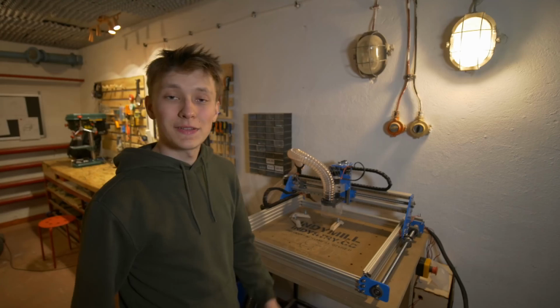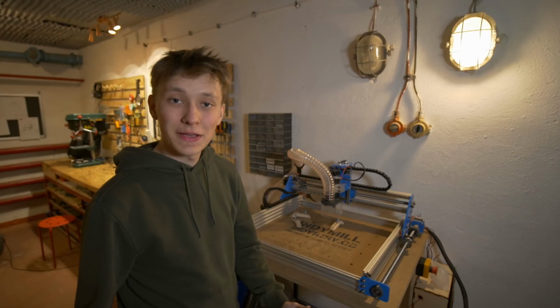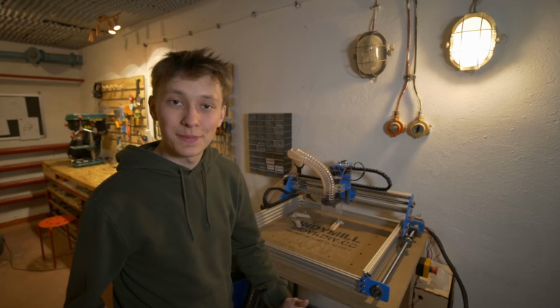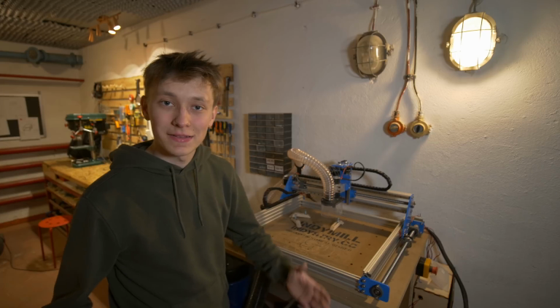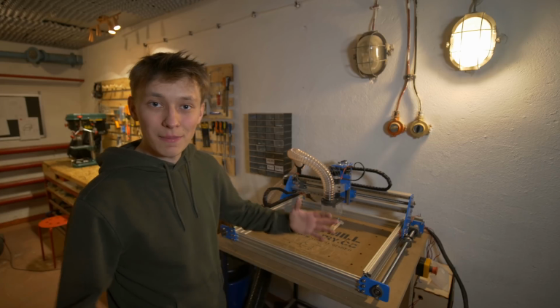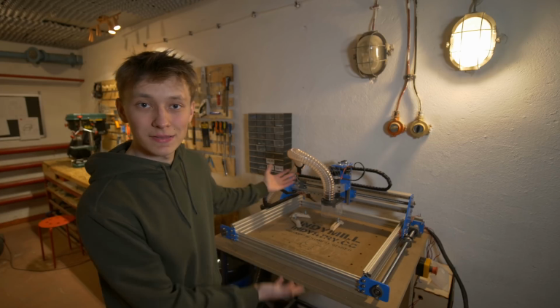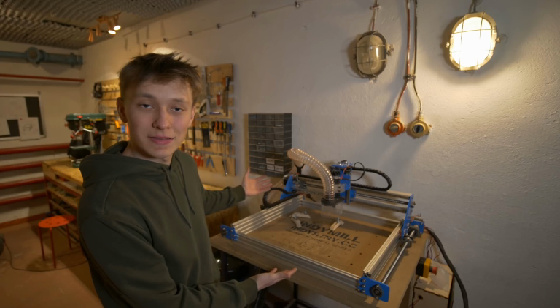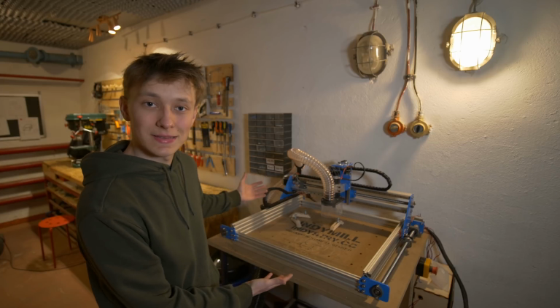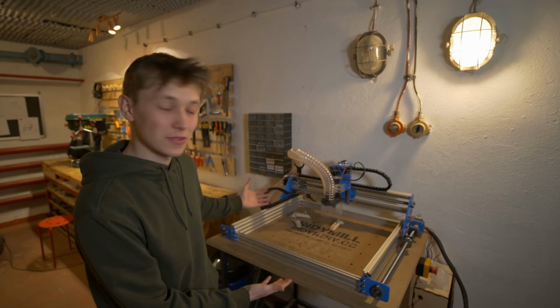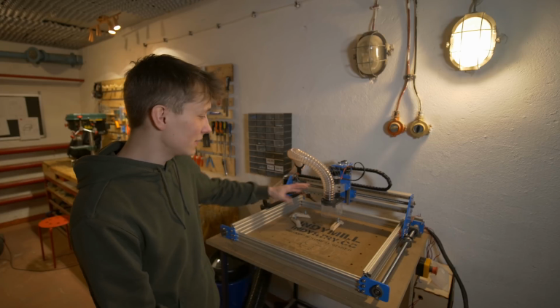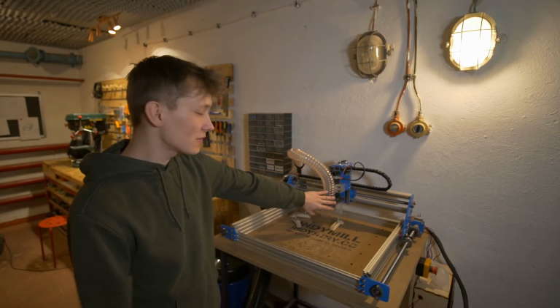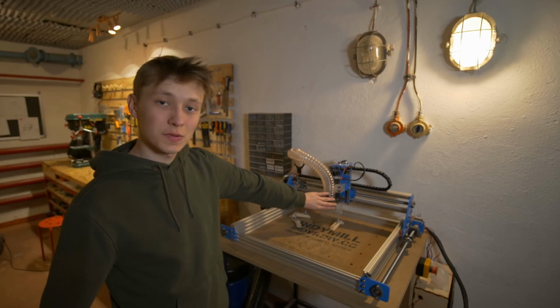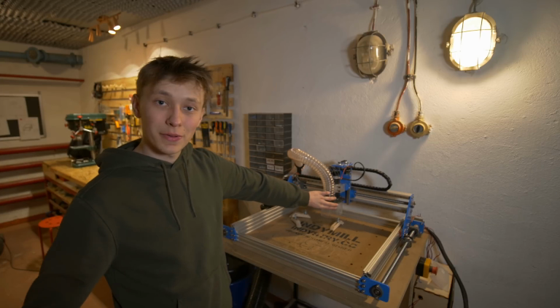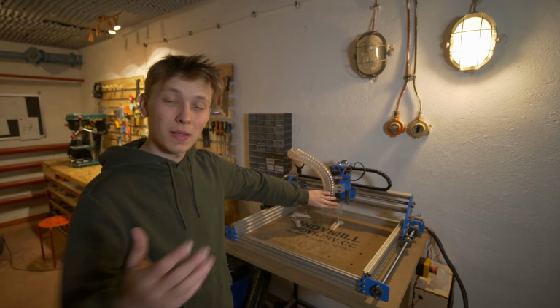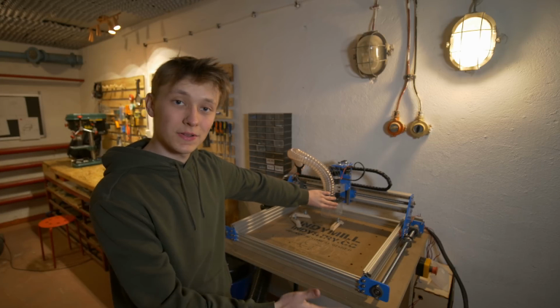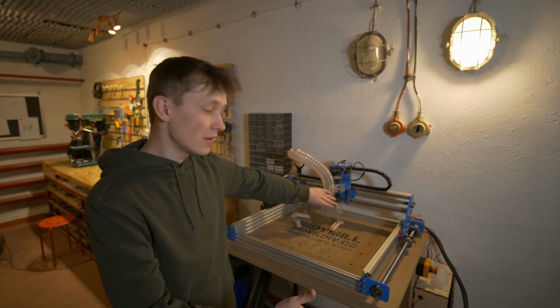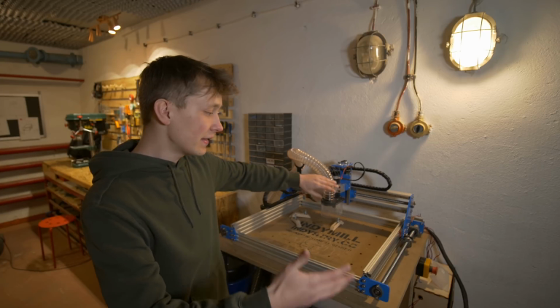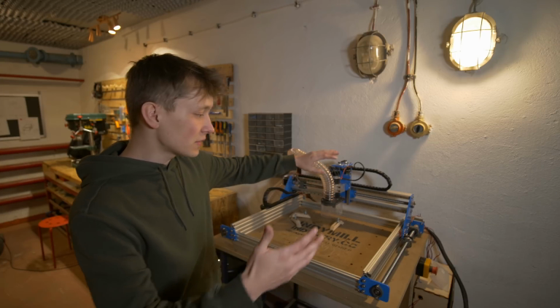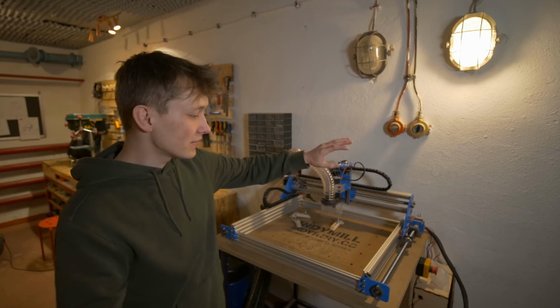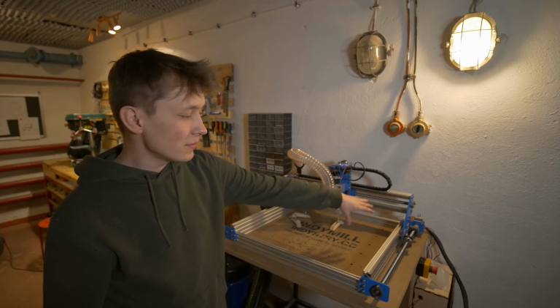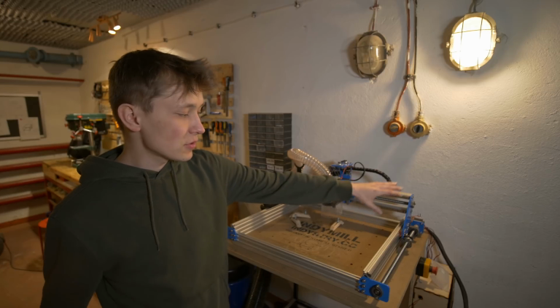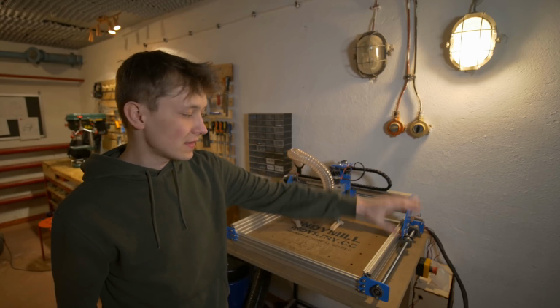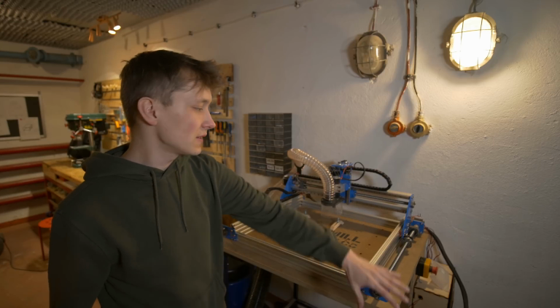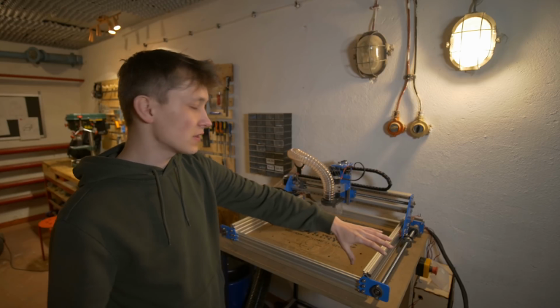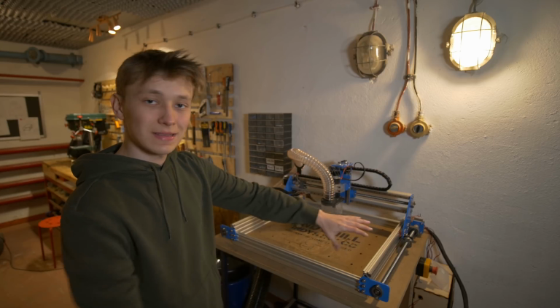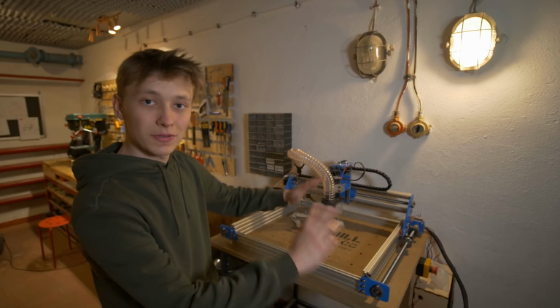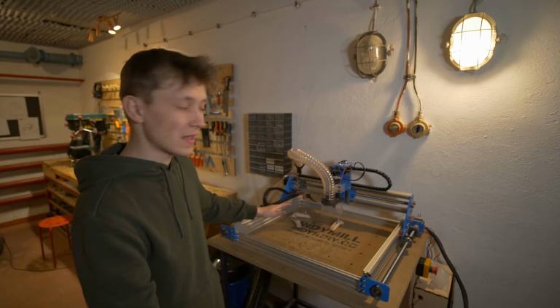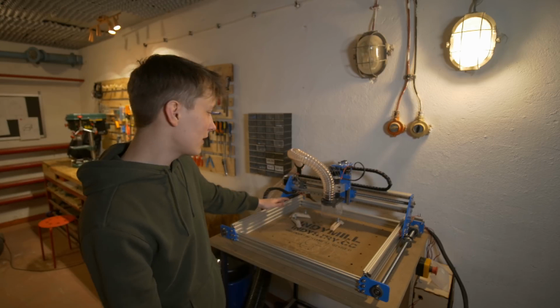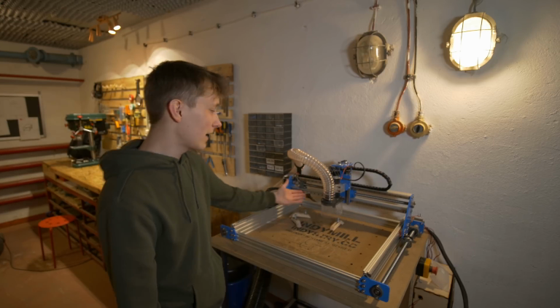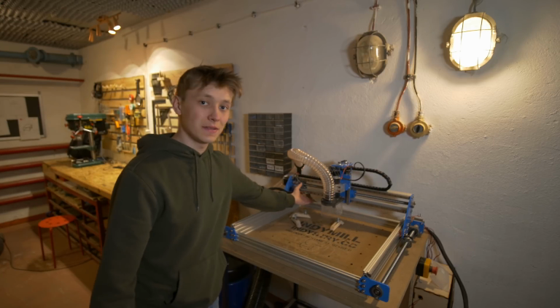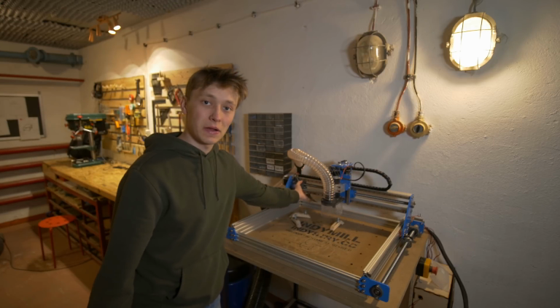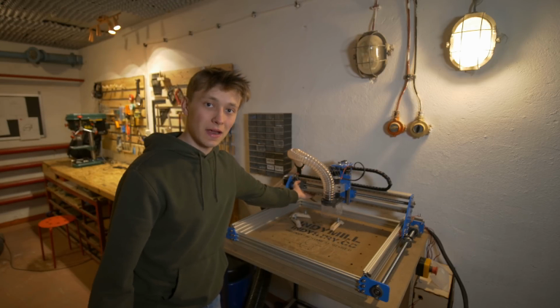Recently I have been adding some upgrades to my CNC machine. The dust shoe you saw in my last video, and I also added the limit switches, safety switch, and some other stuff like LEDs right there.